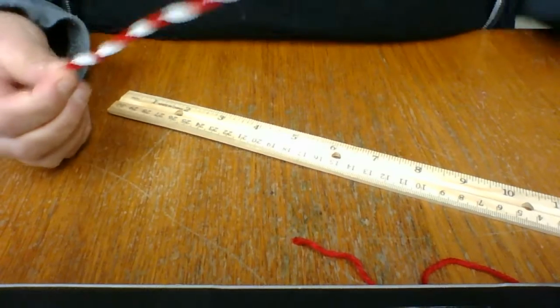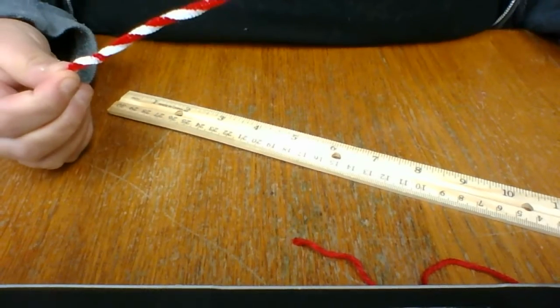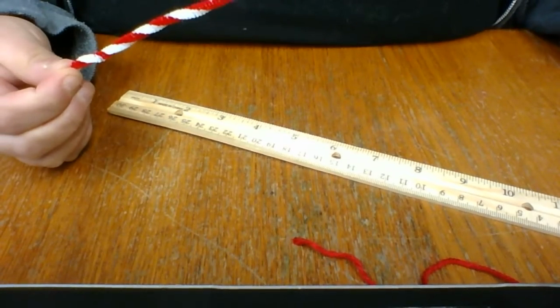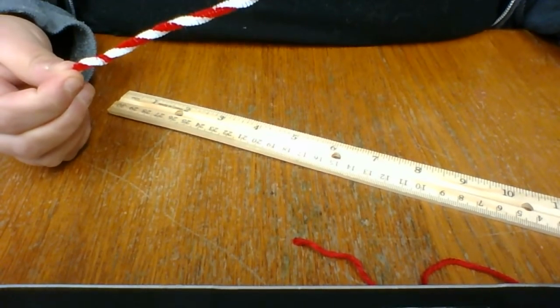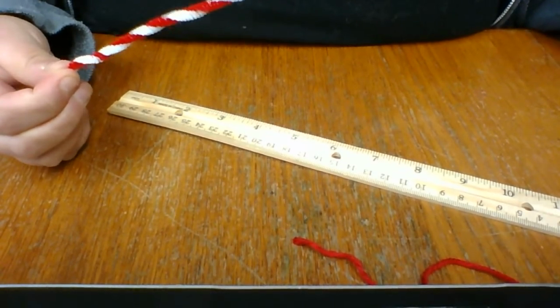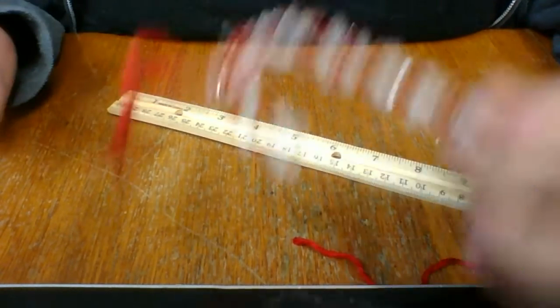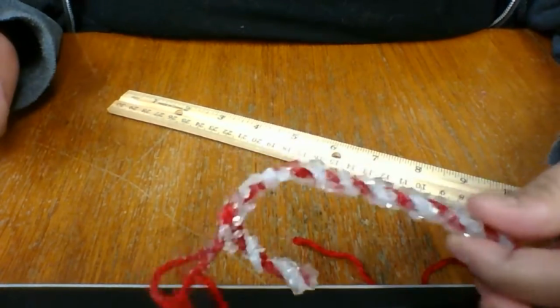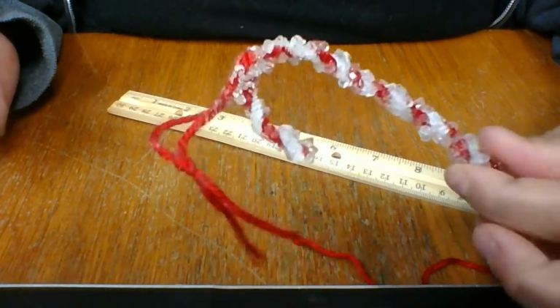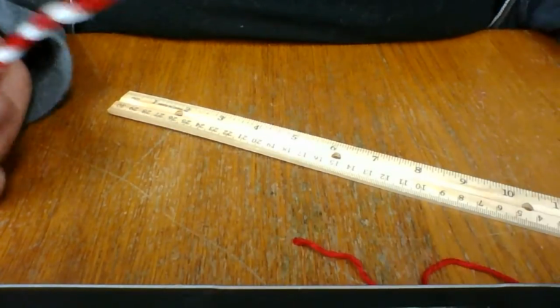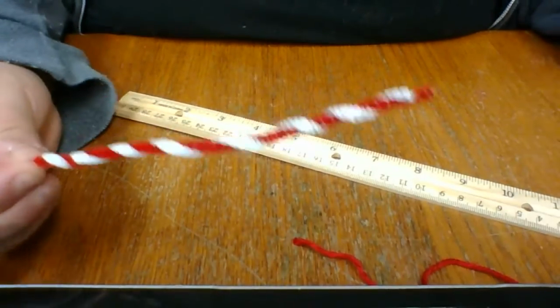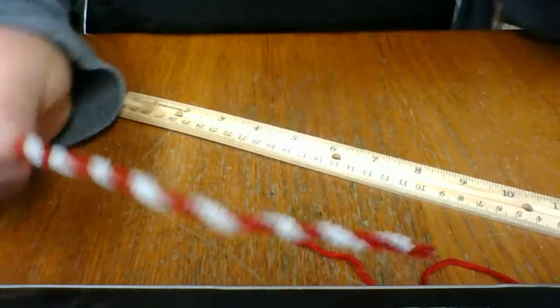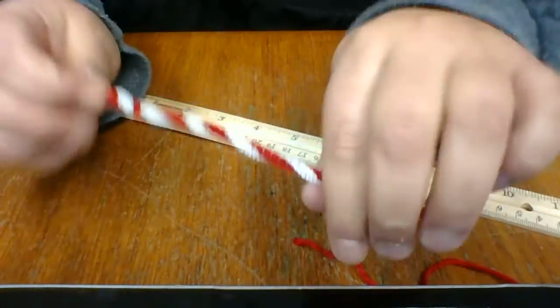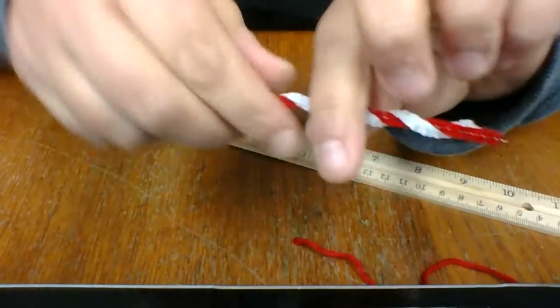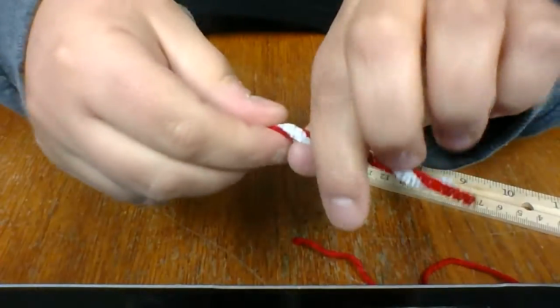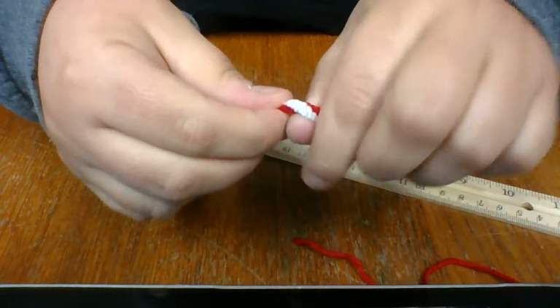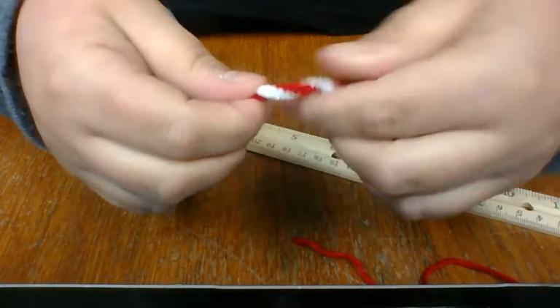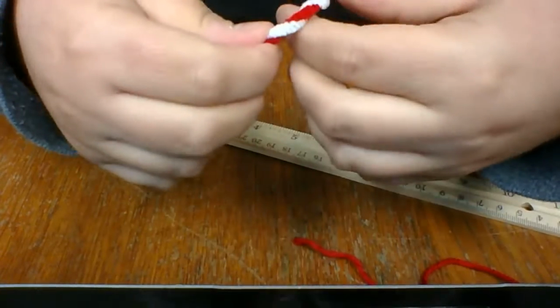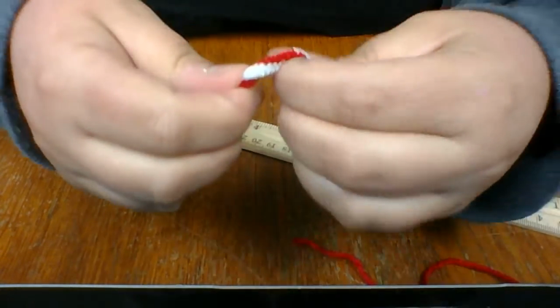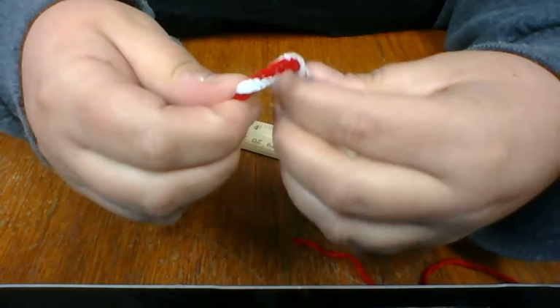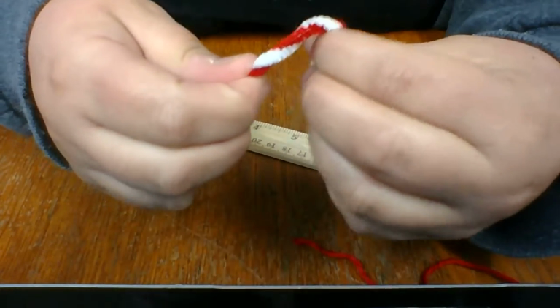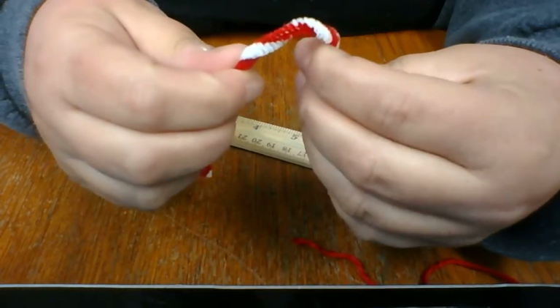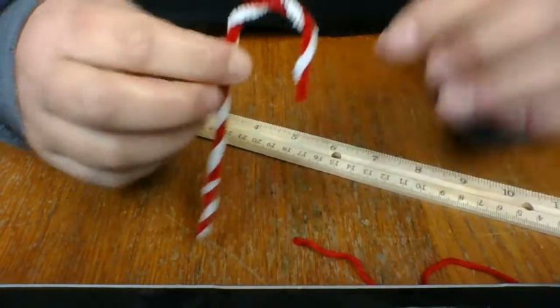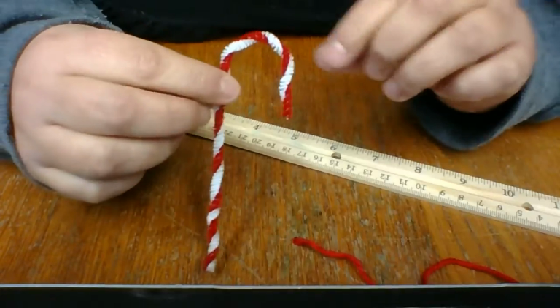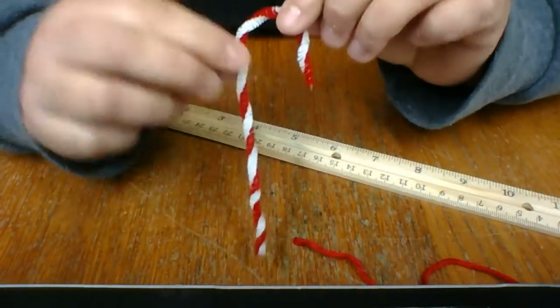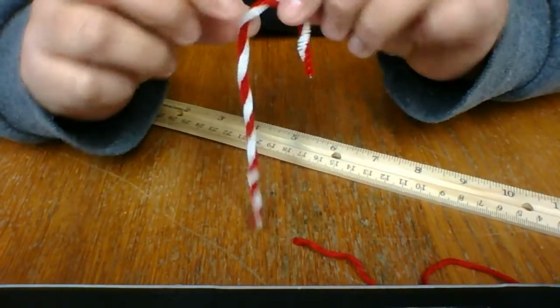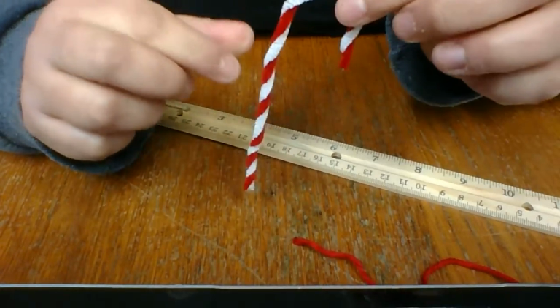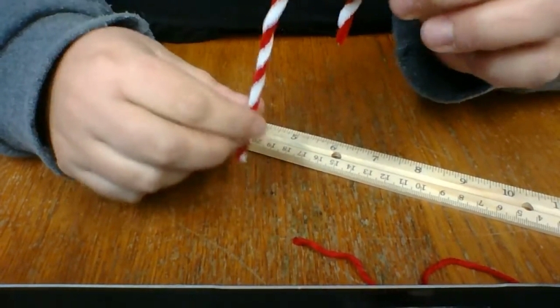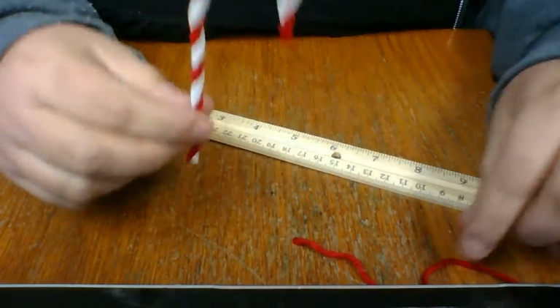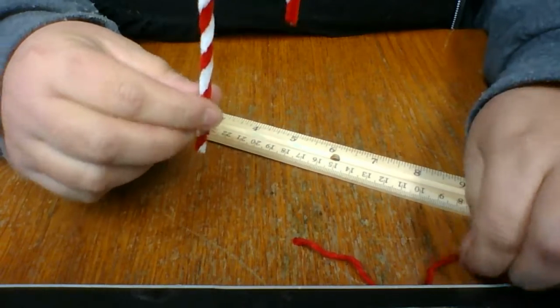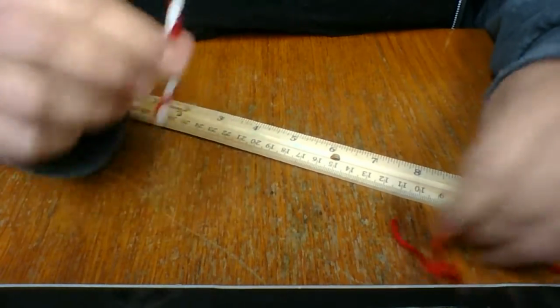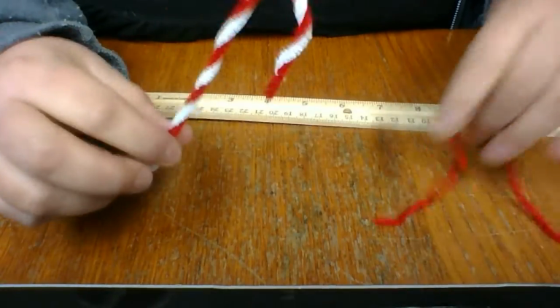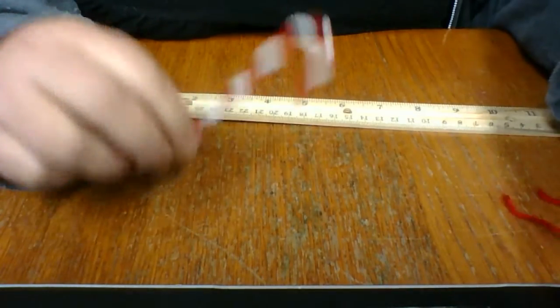So if you want to curl it up like this one, you're going to just literally bend it like so. Voila! You have that part.